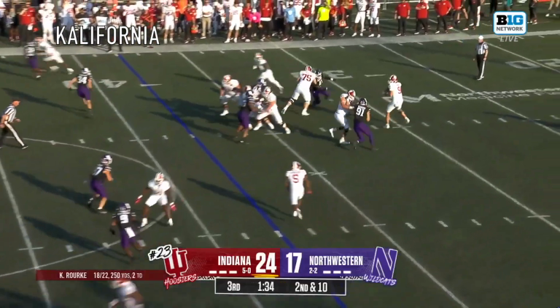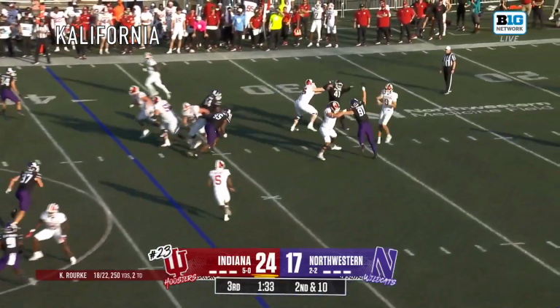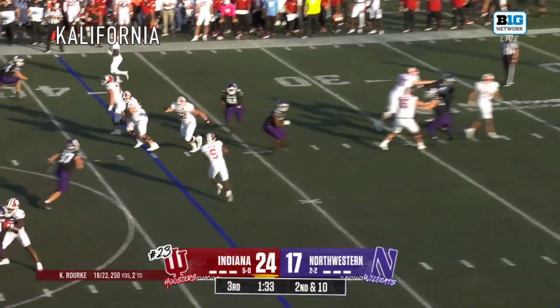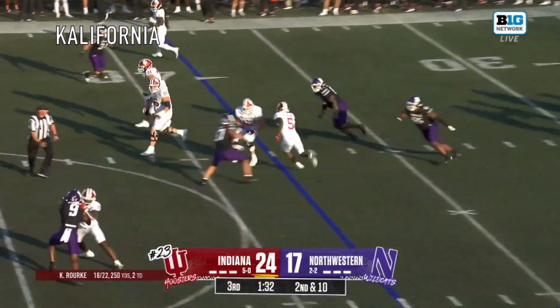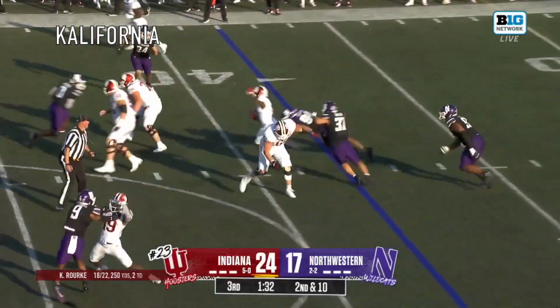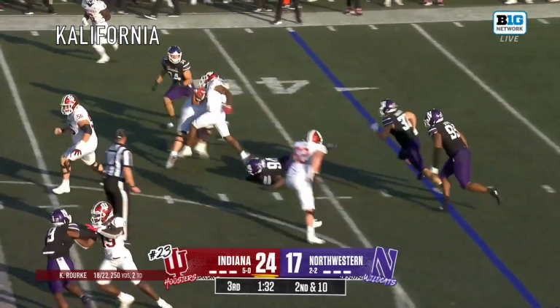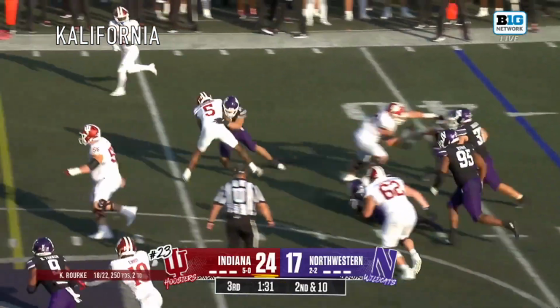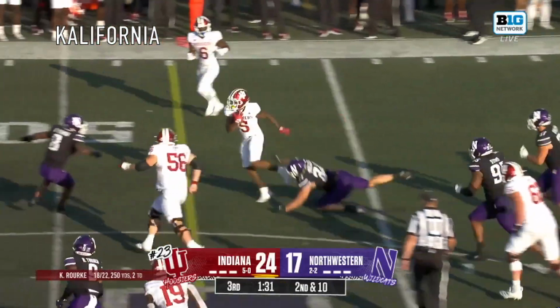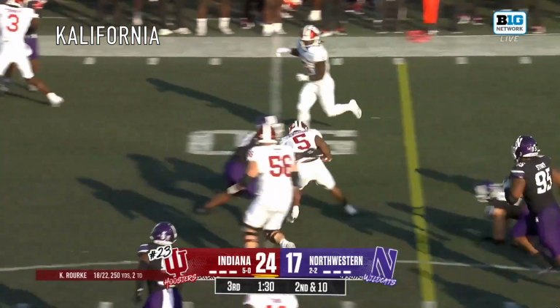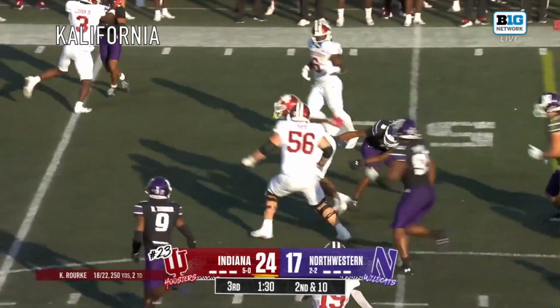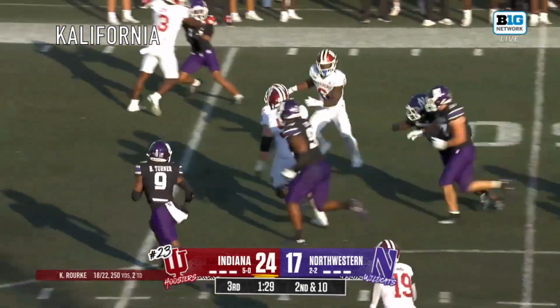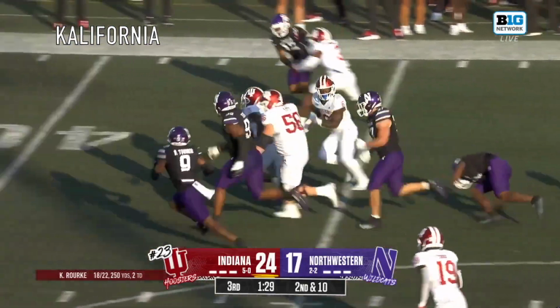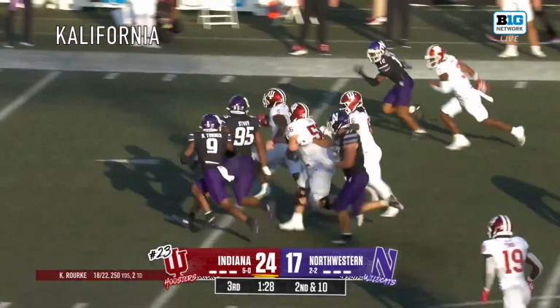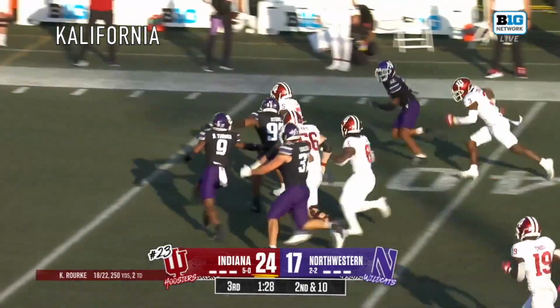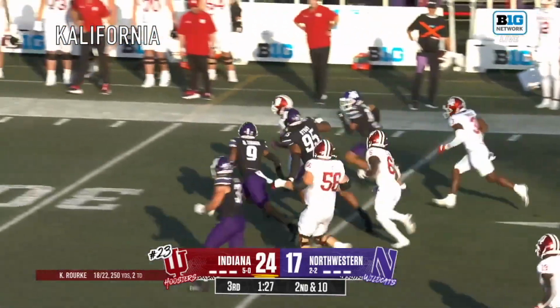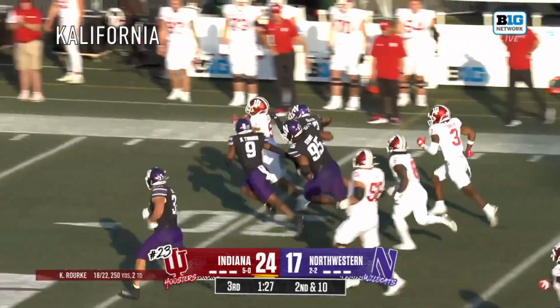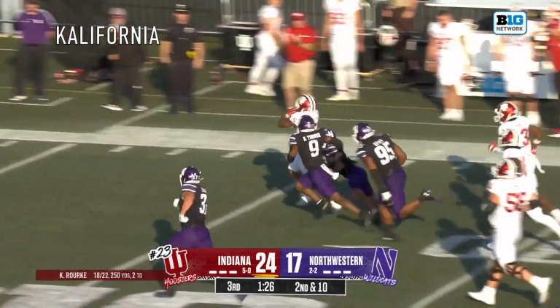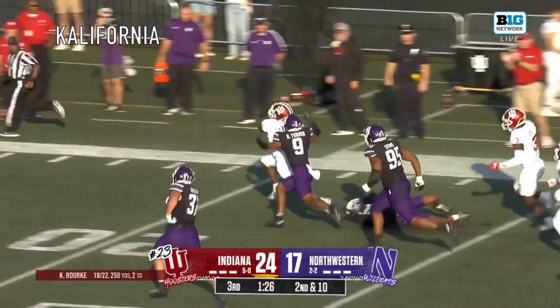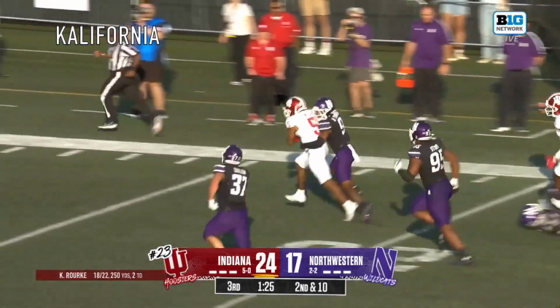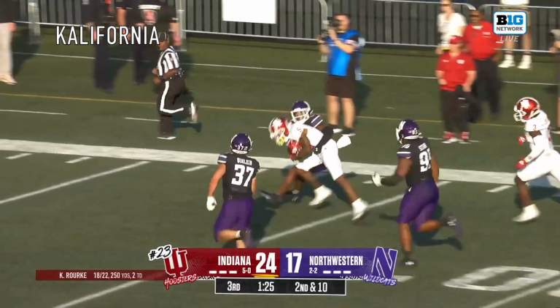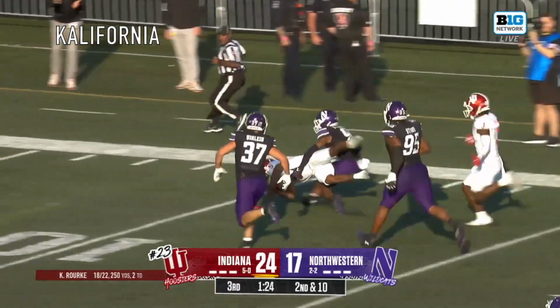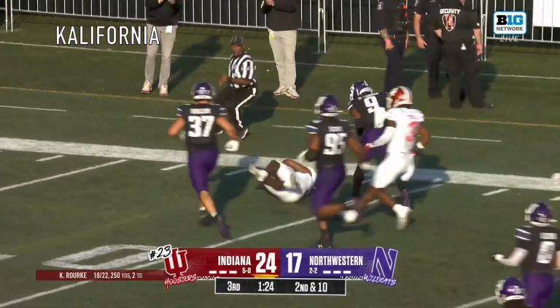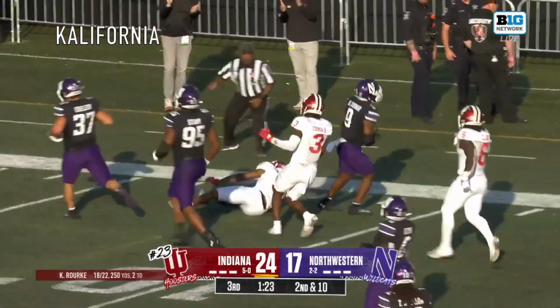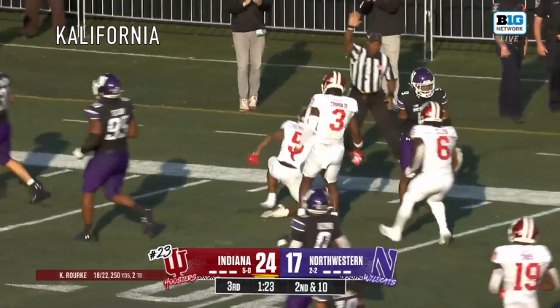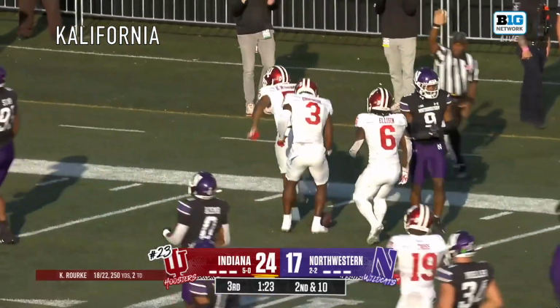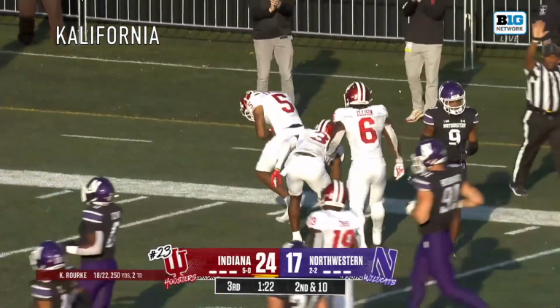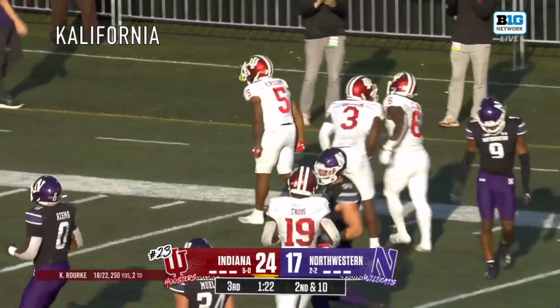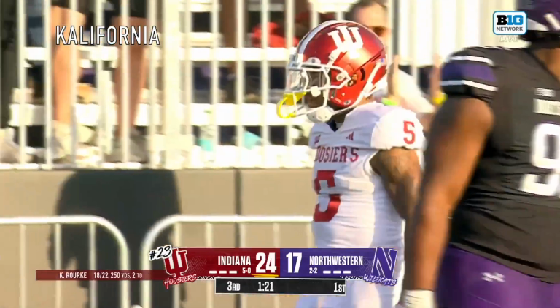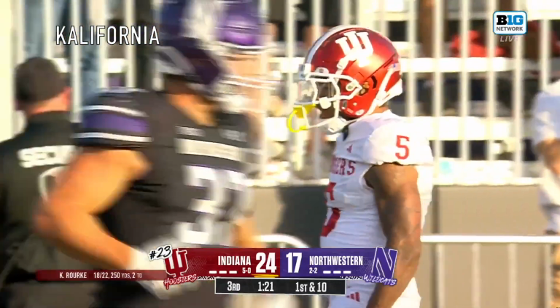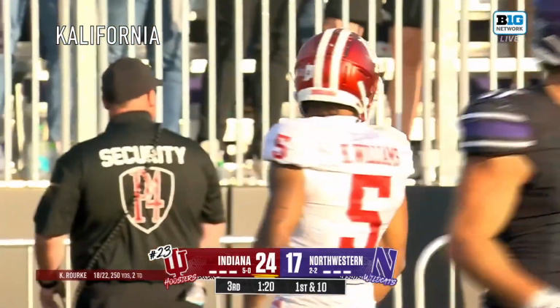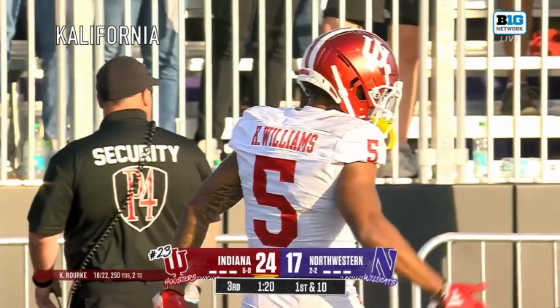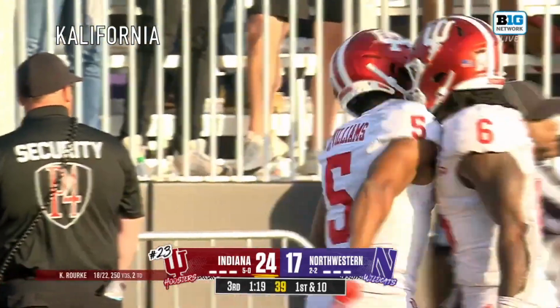Second and ten, on the crossing route. Williams tiptoes through defenders! How is he still going? Williams thrown down by Brayden Turner! A massive gain!